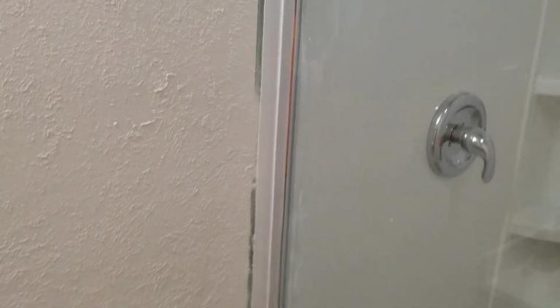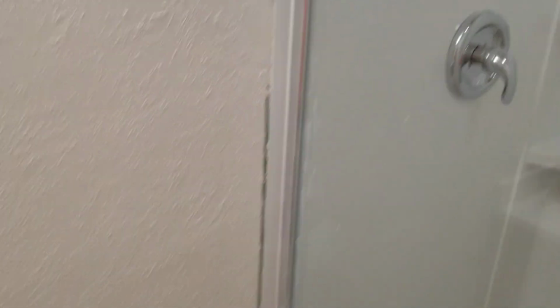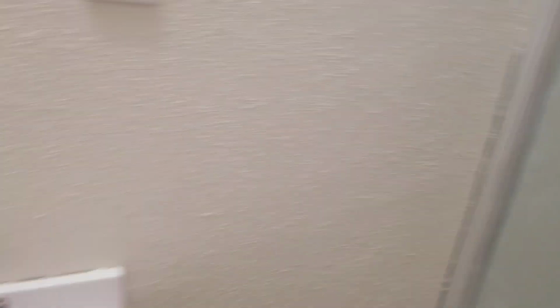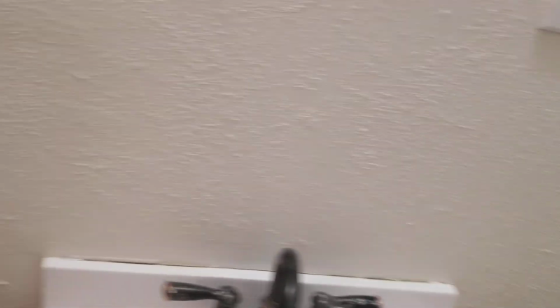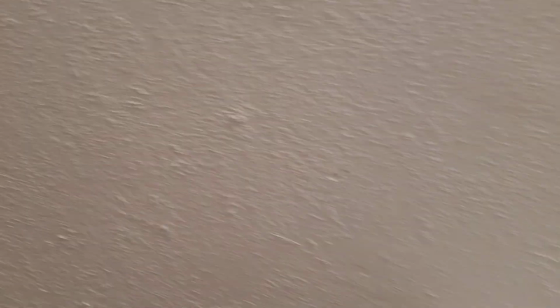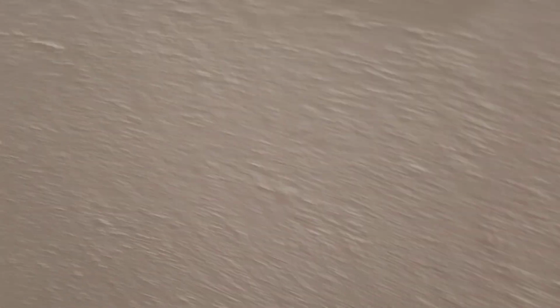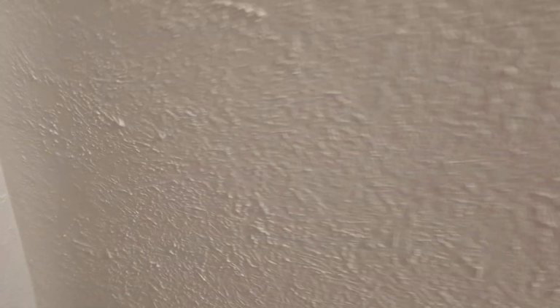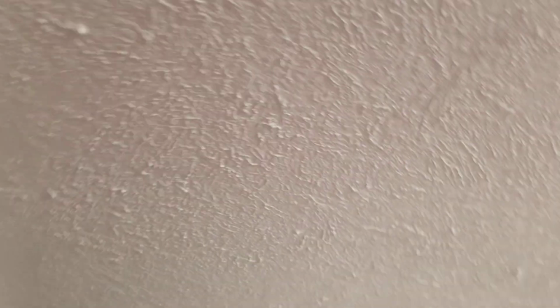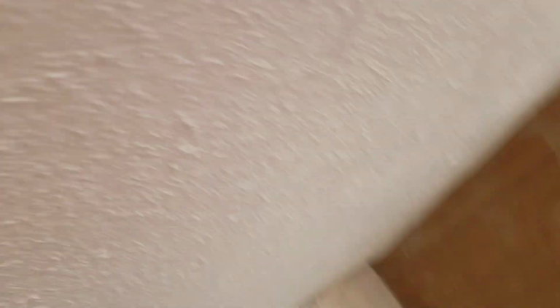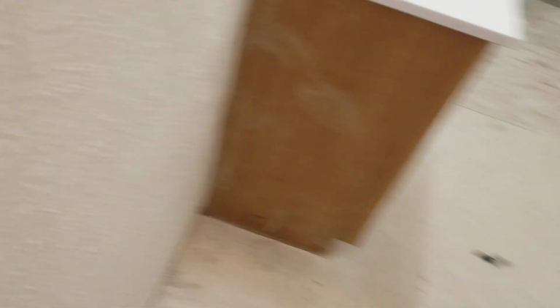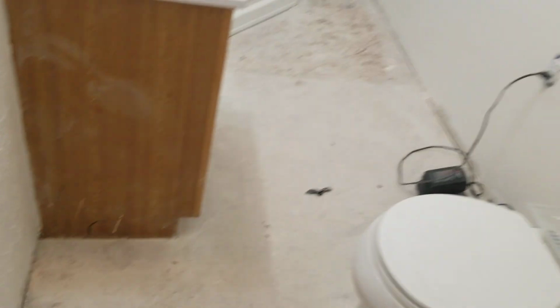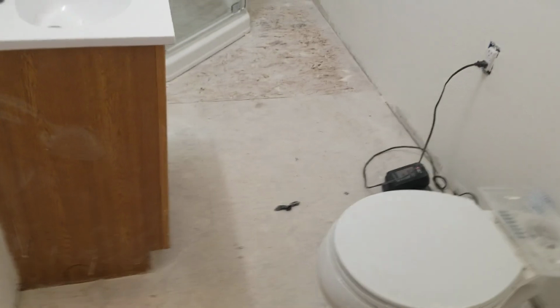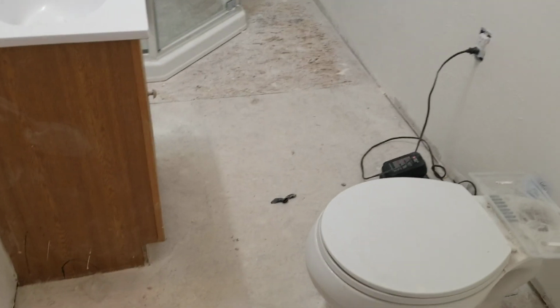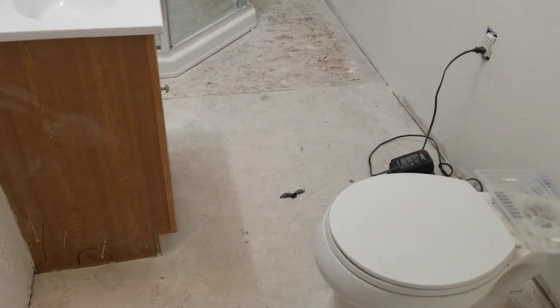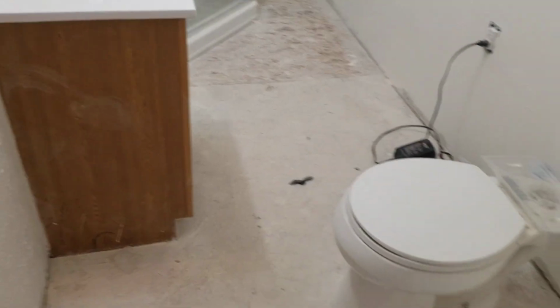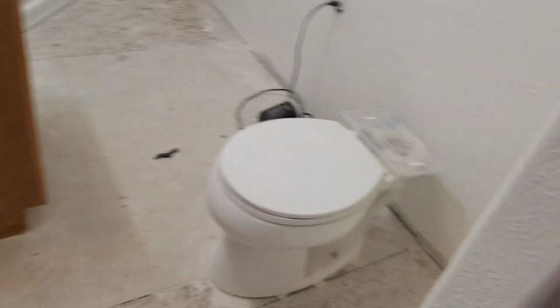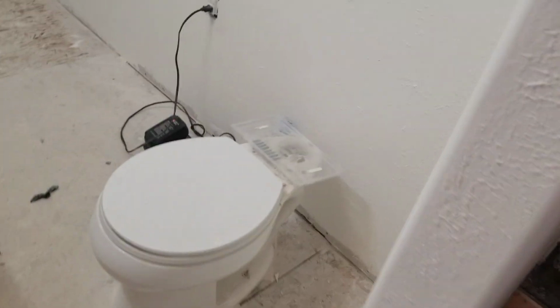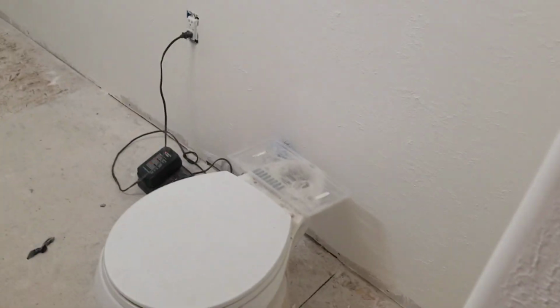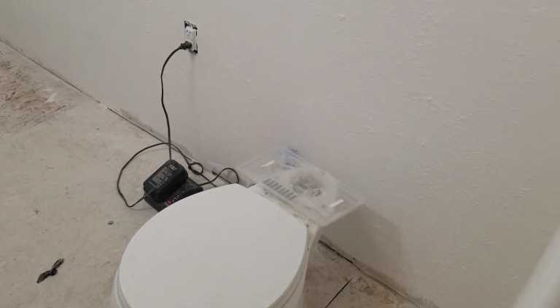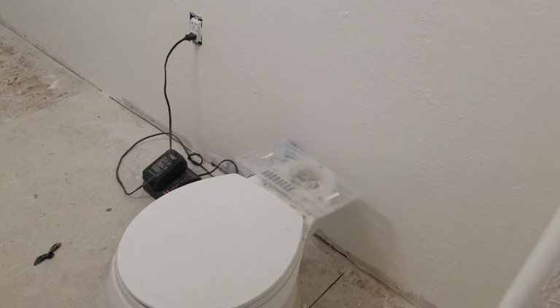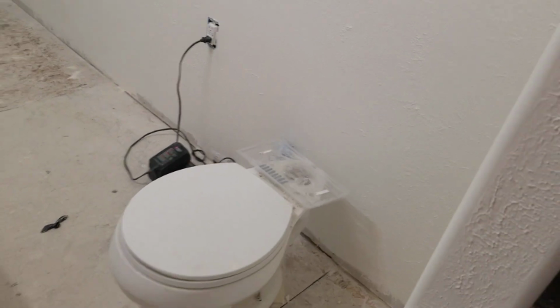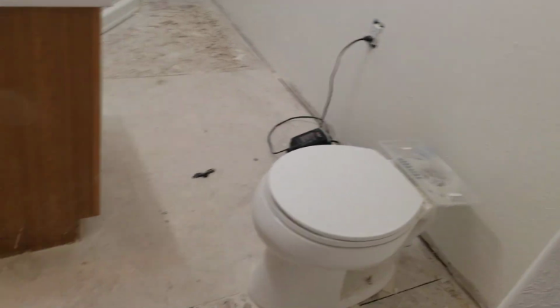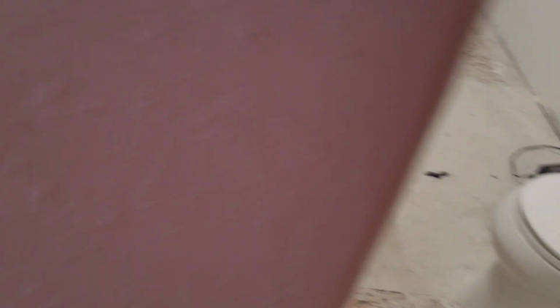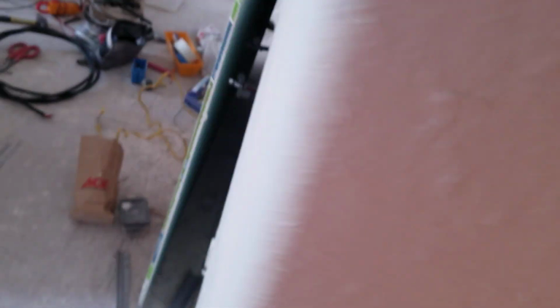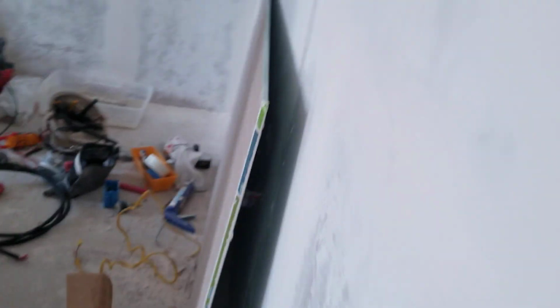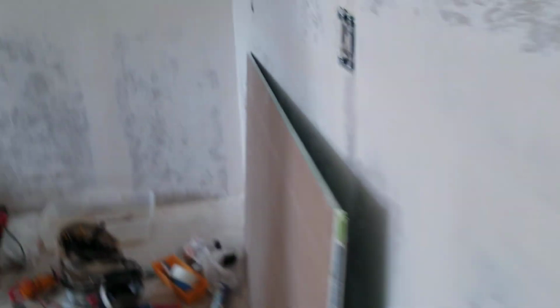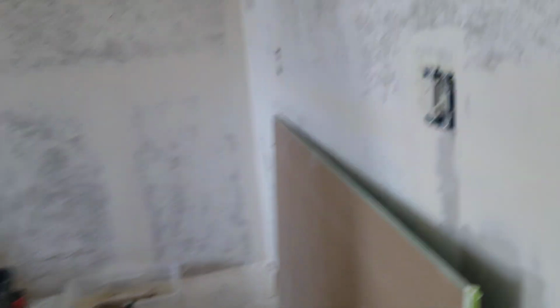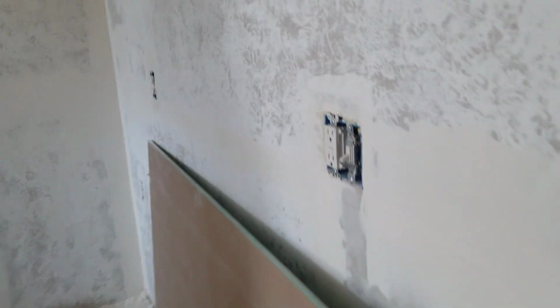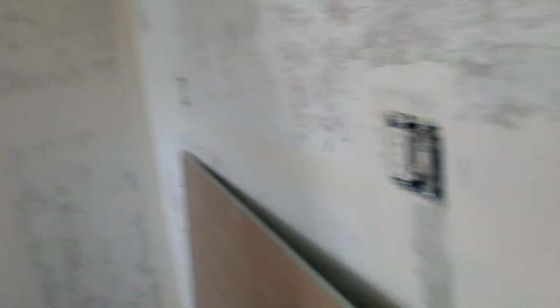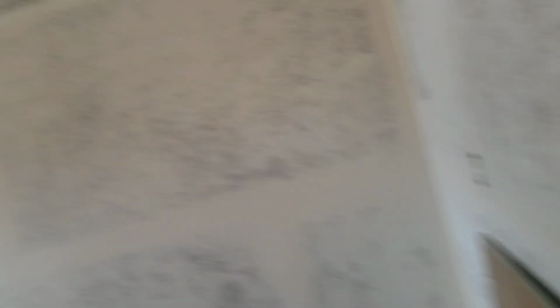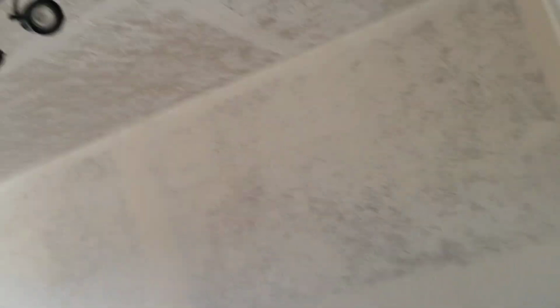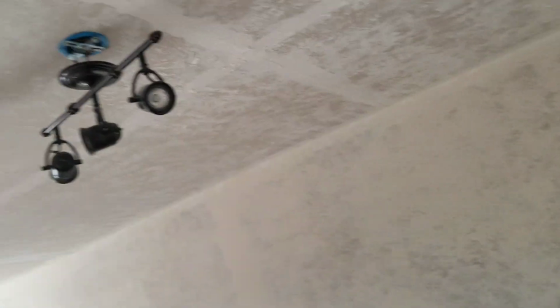It's gotta be cleaned up a little bit, but I'm gonna wait on the flooring just because I don't want to damage it. Still gotta put the toilet in, it's getting kinda late. But yeah, power and everything here.